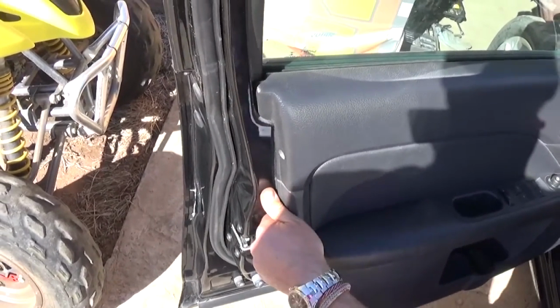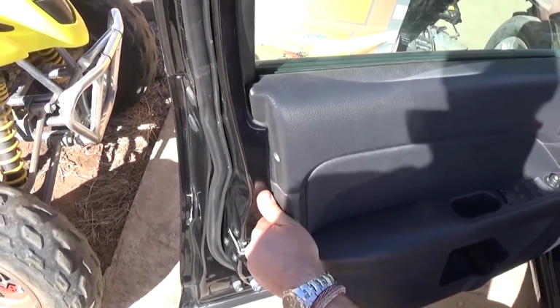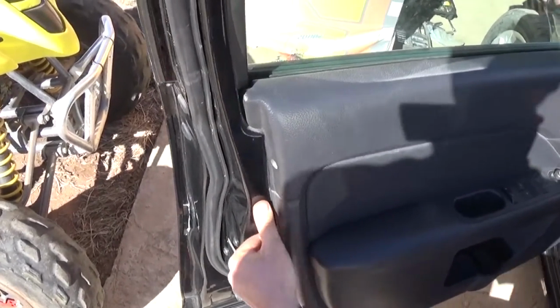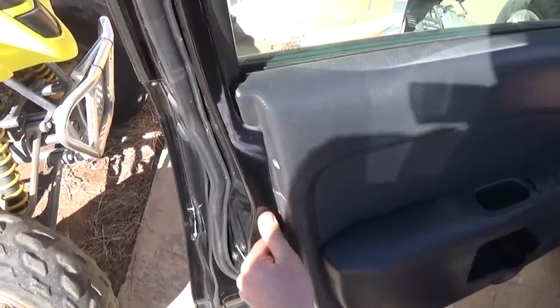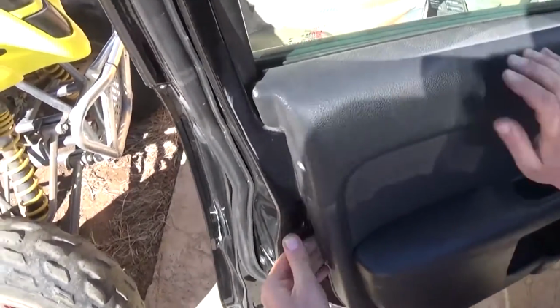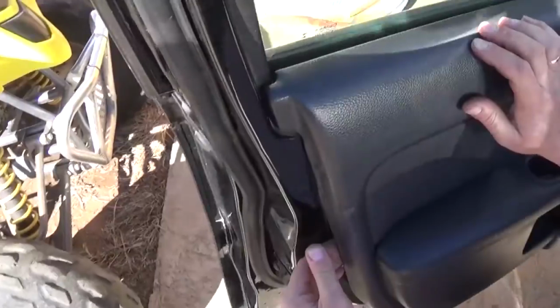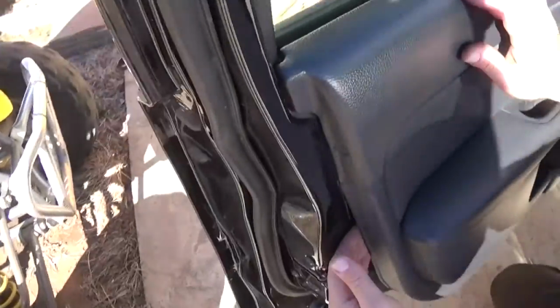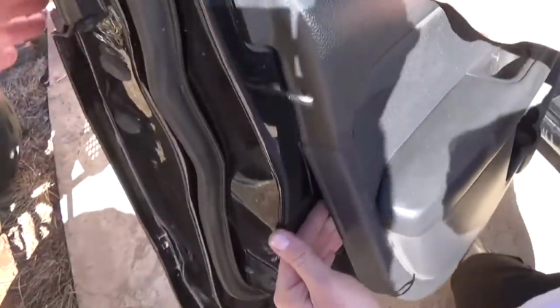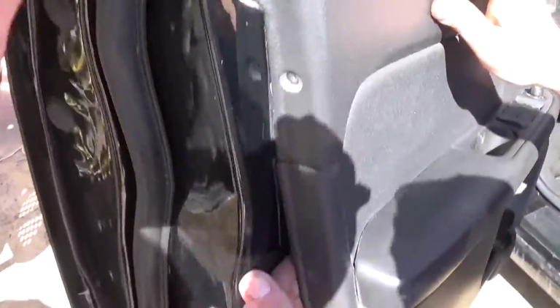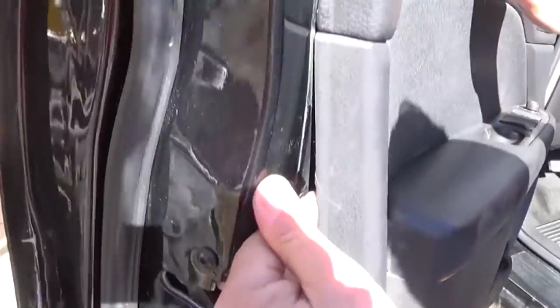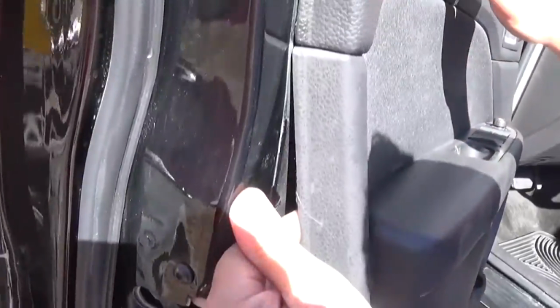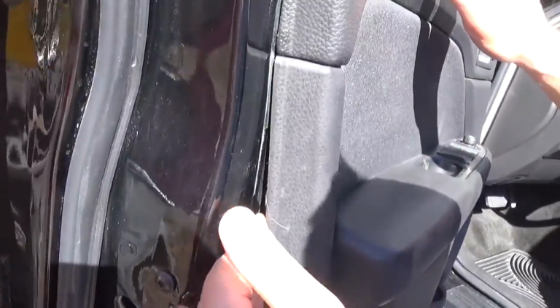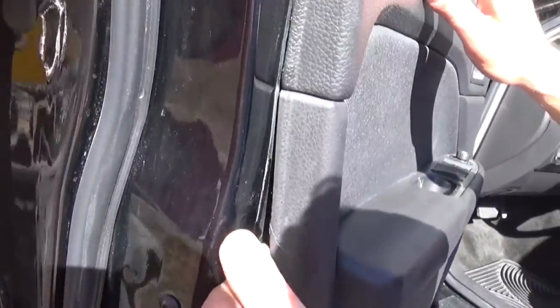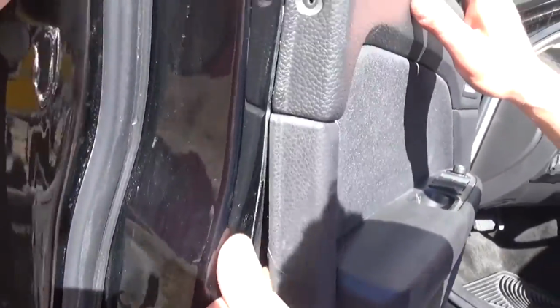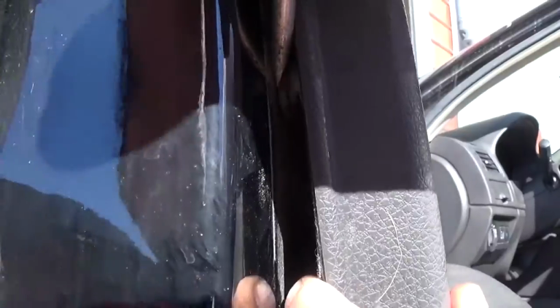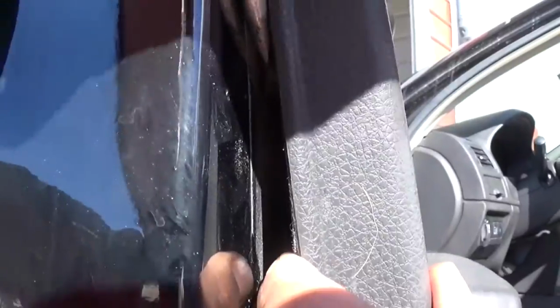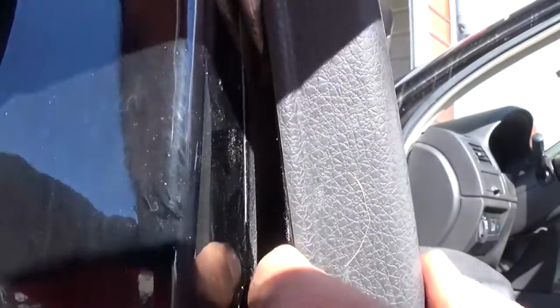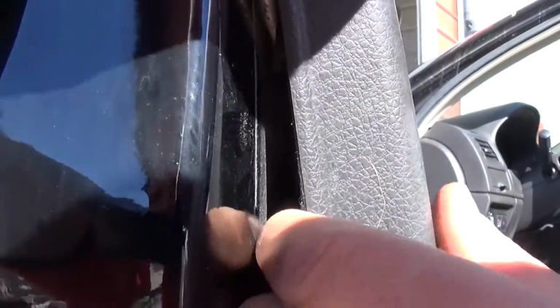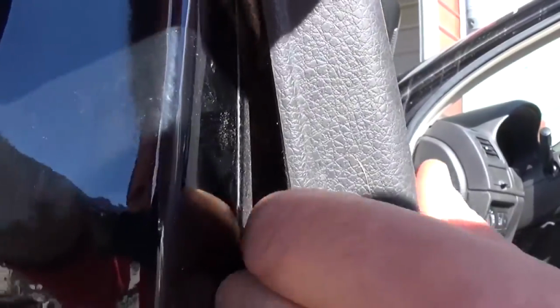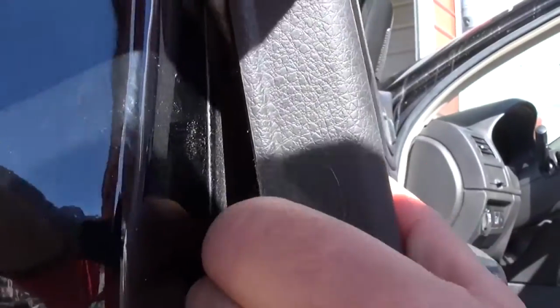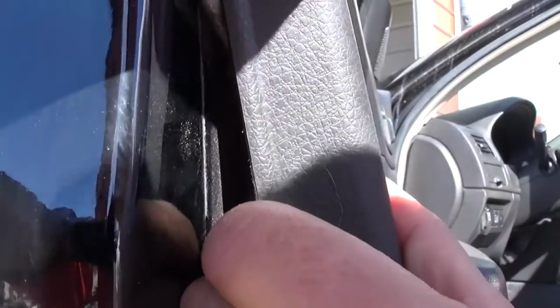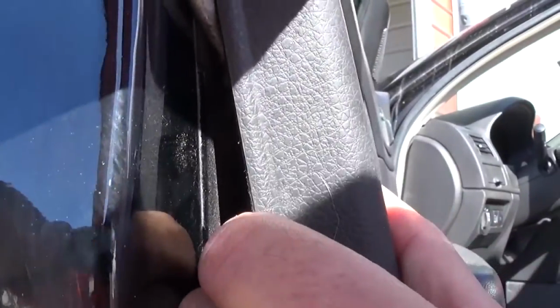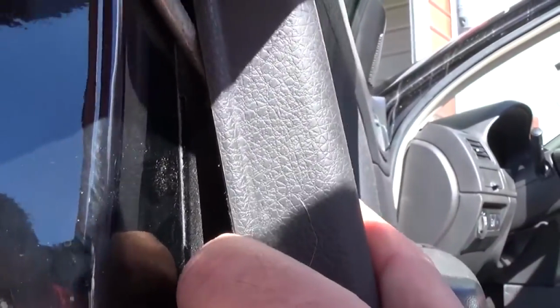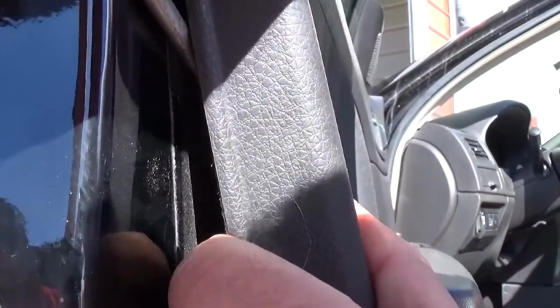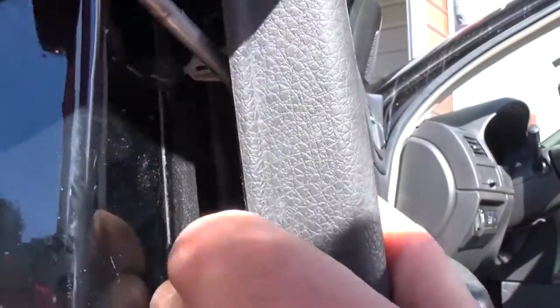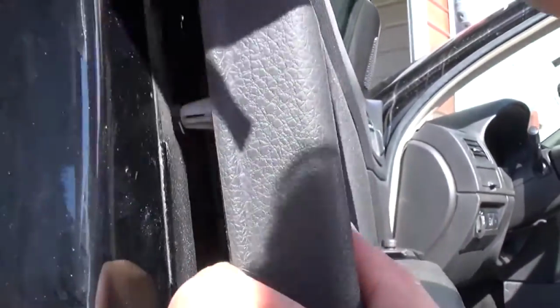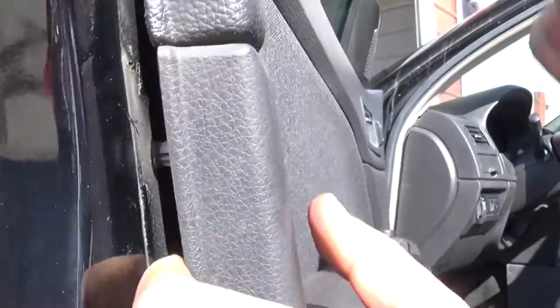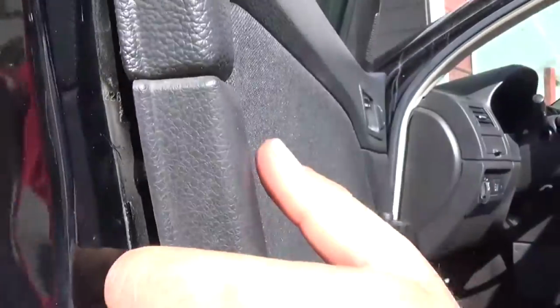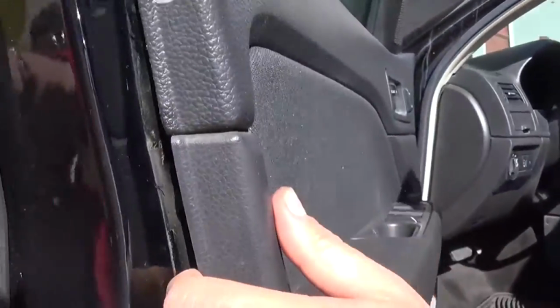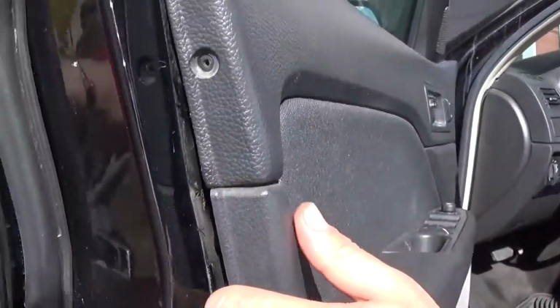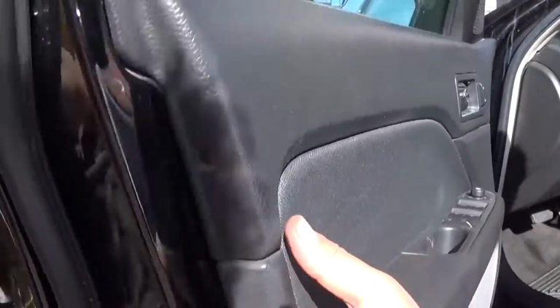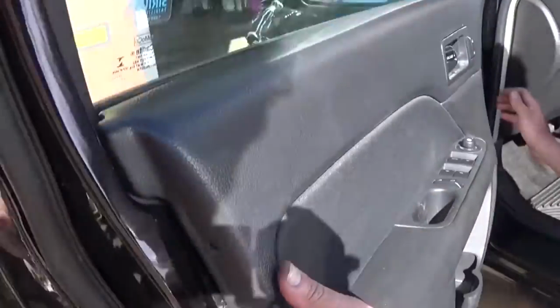And there is one more right here that's holding pretty good. You can see where that clip is — it popped open.